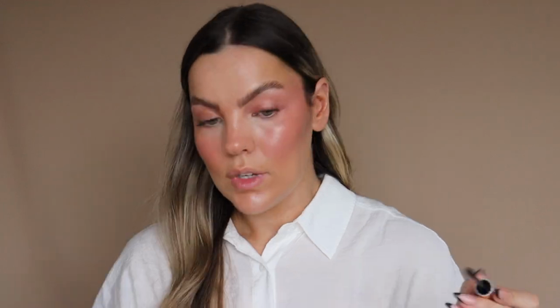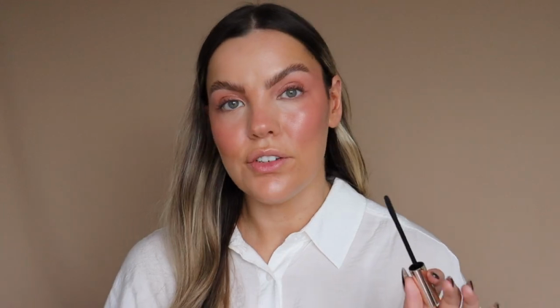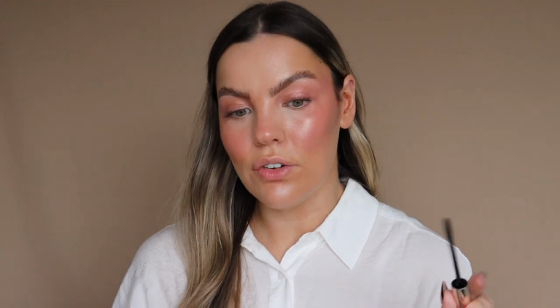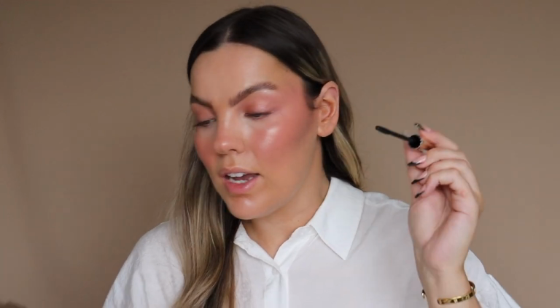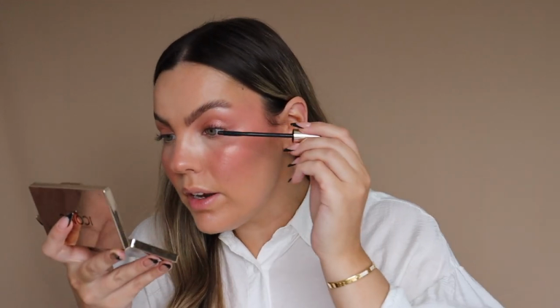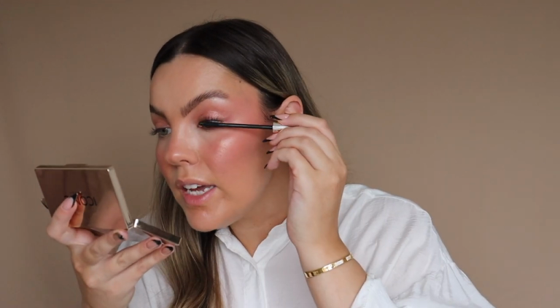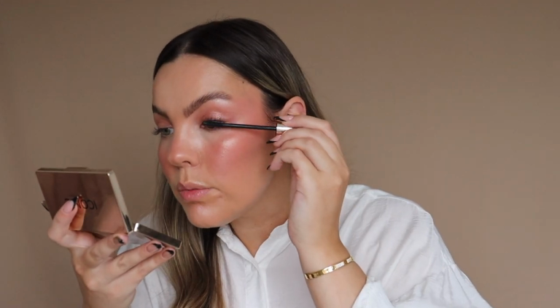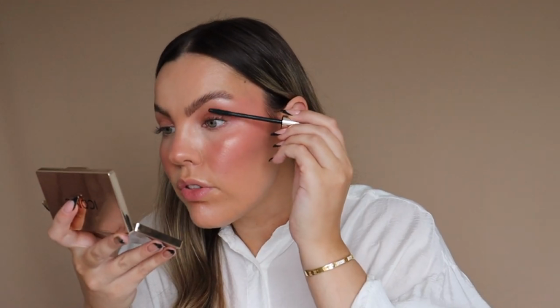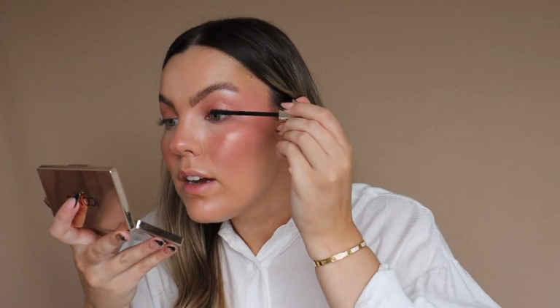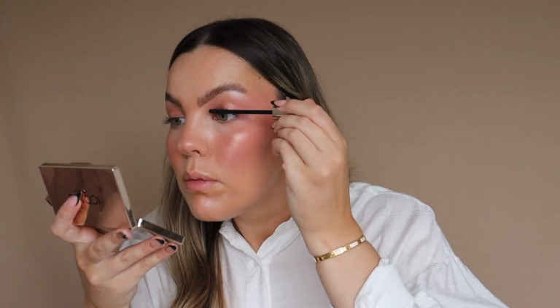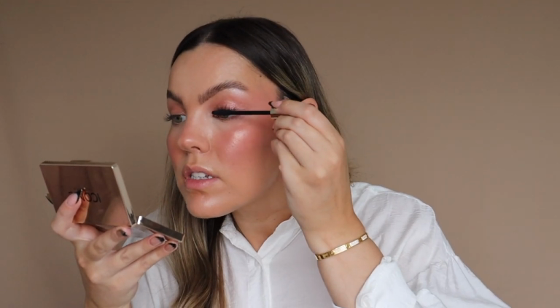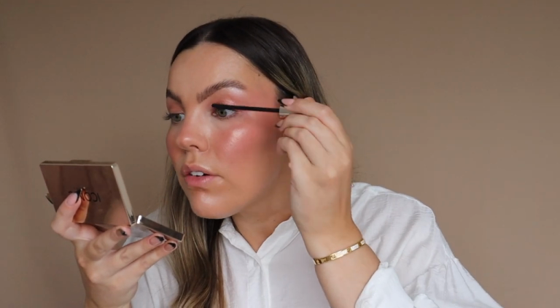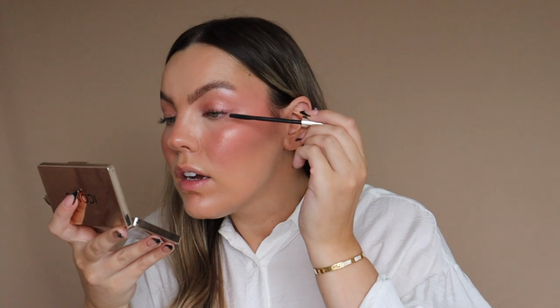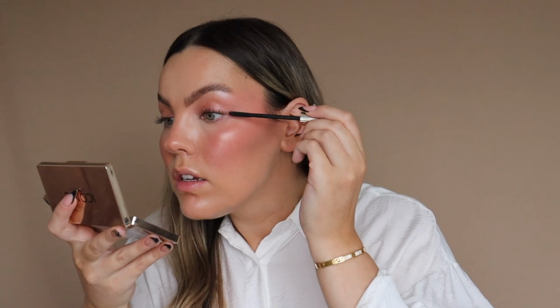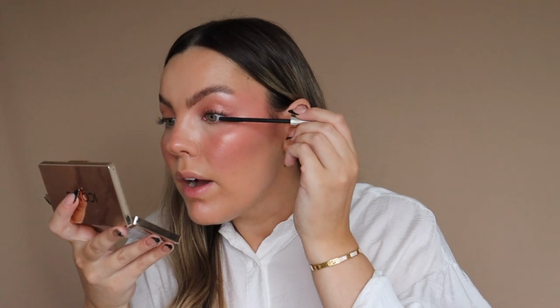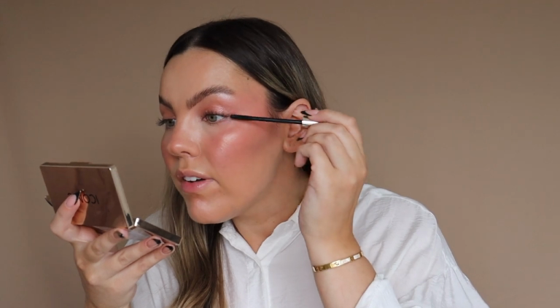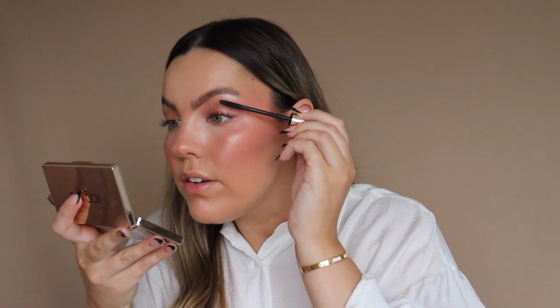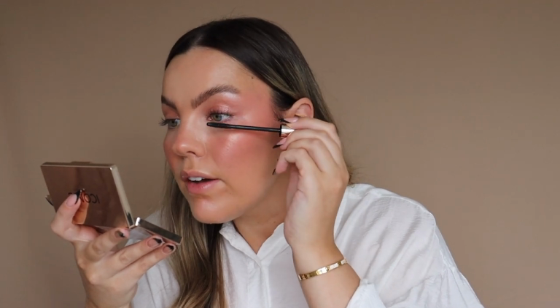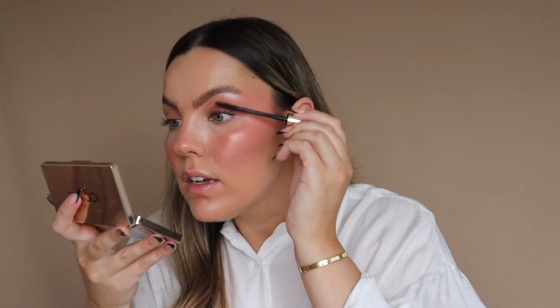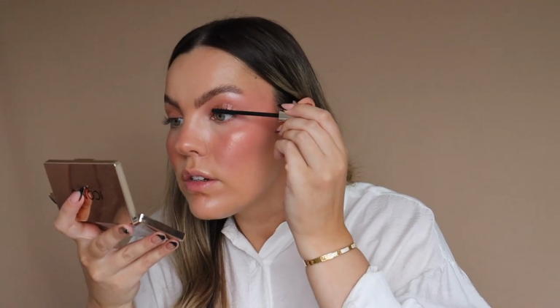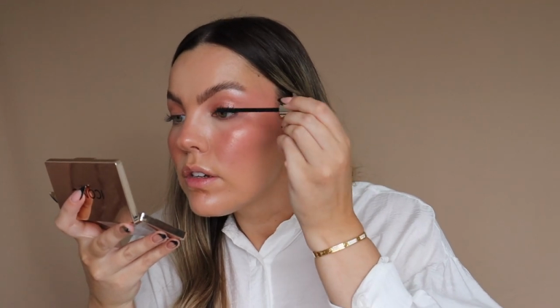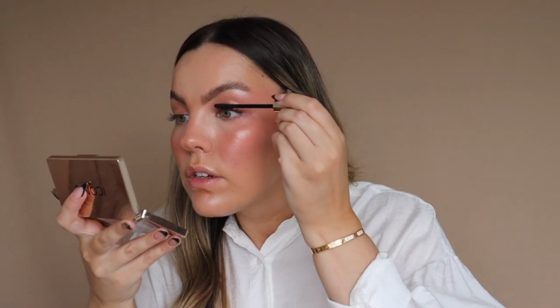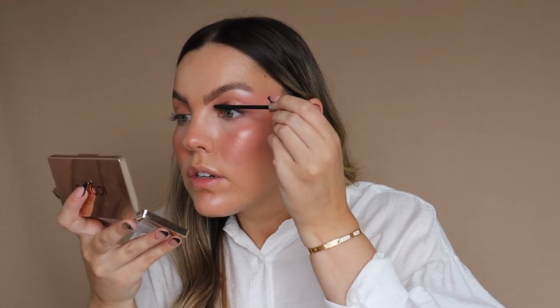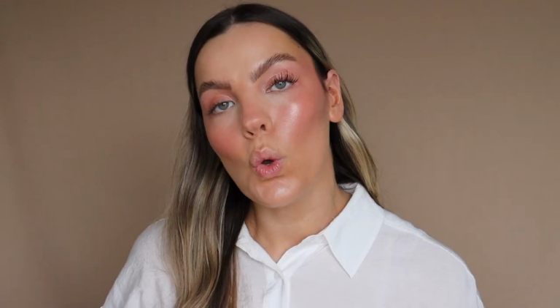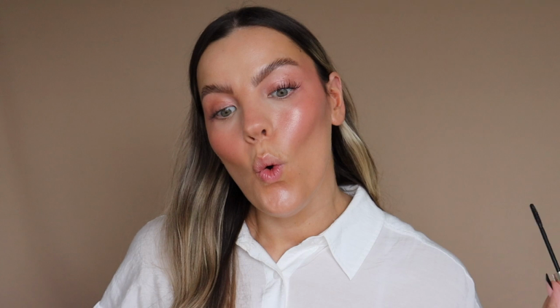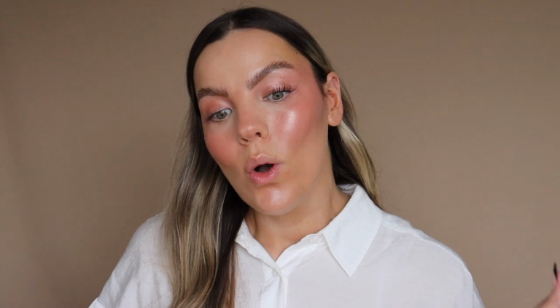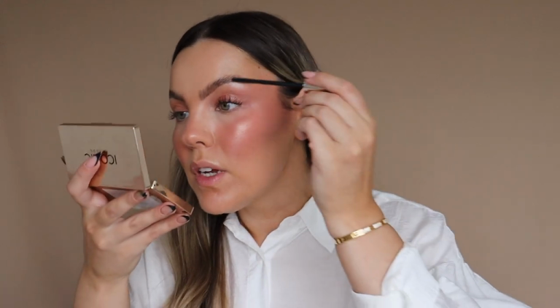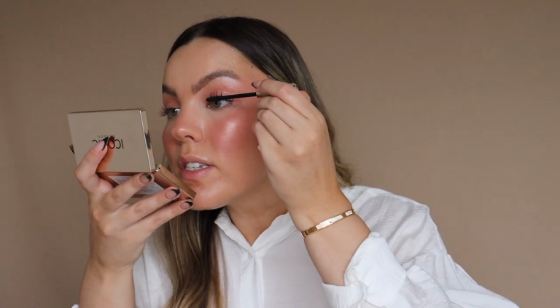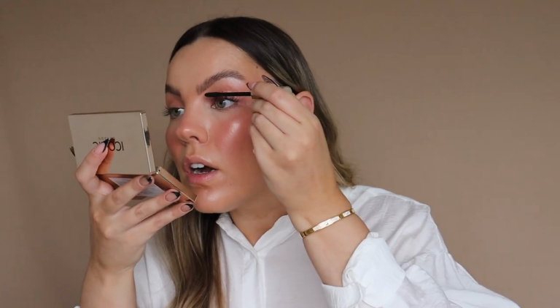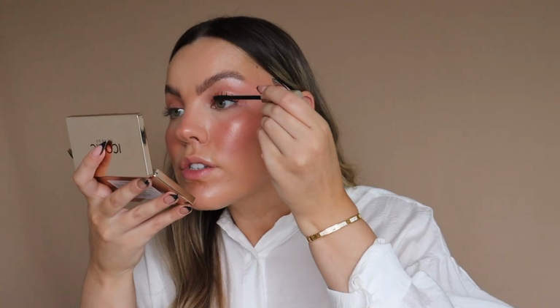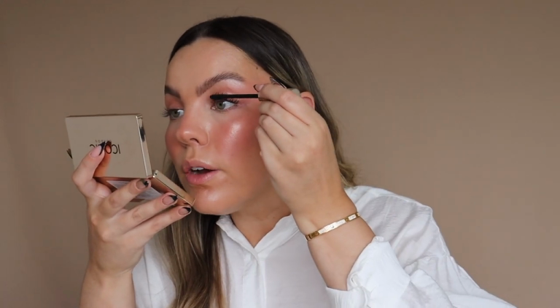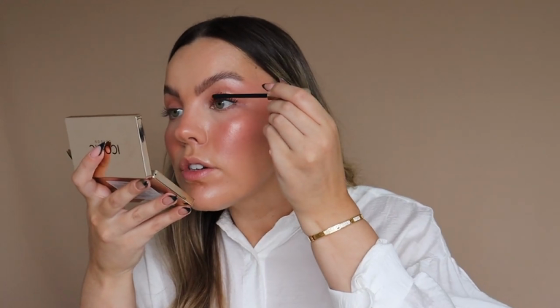To finish off the eyes I'm going in with the Triple Threat Mascara. My fave ever — I love this mascara so much.